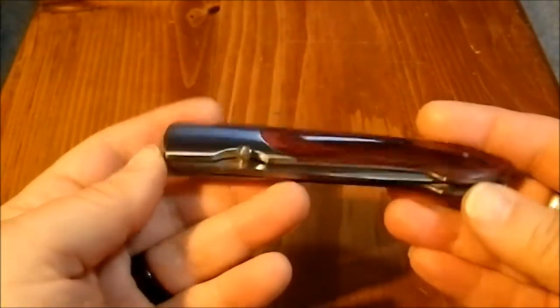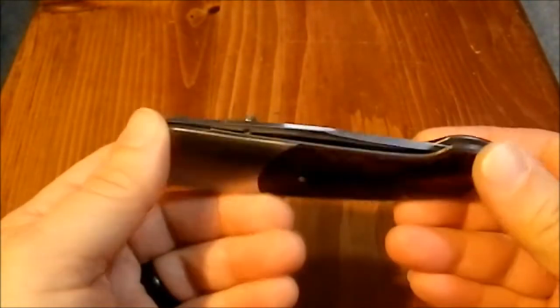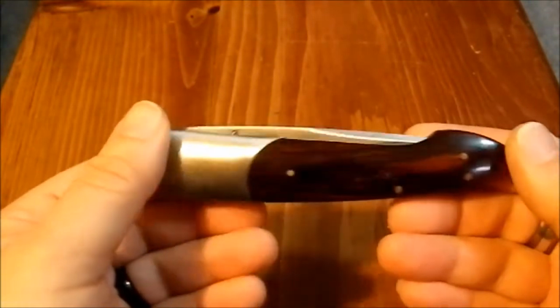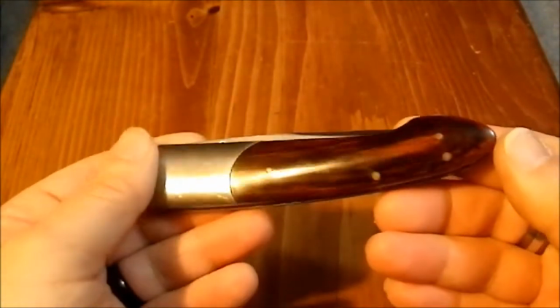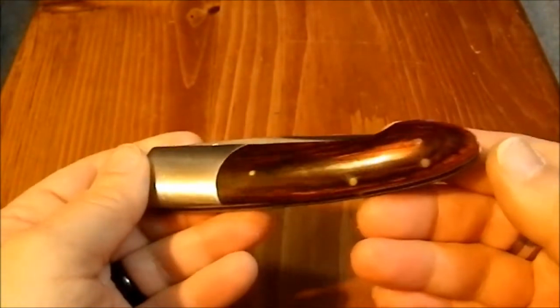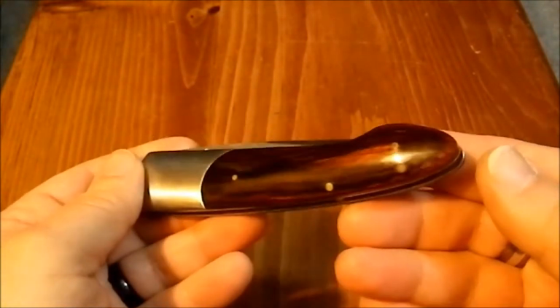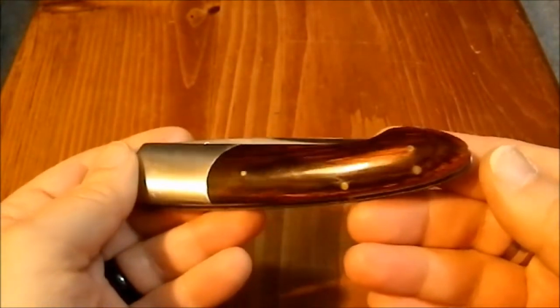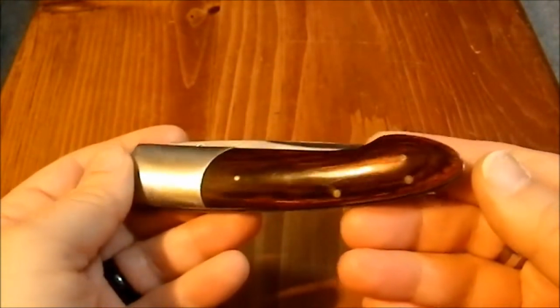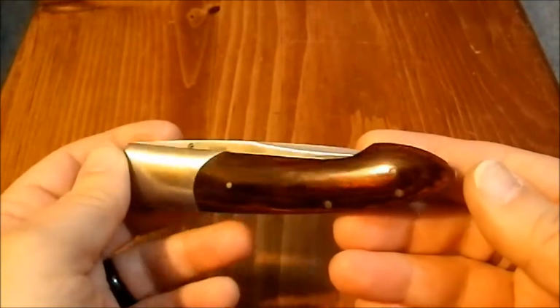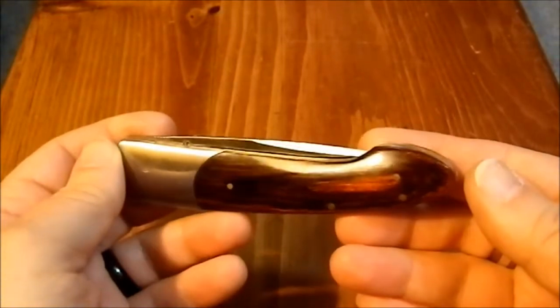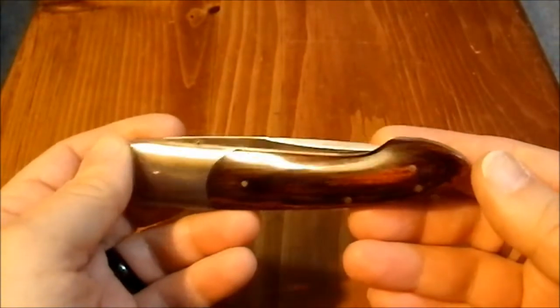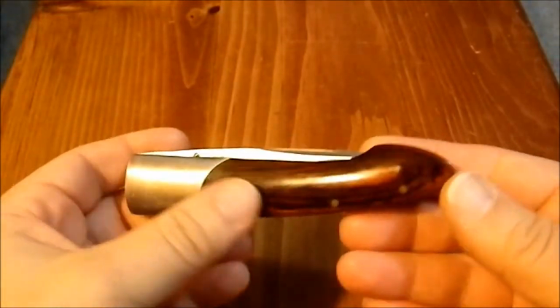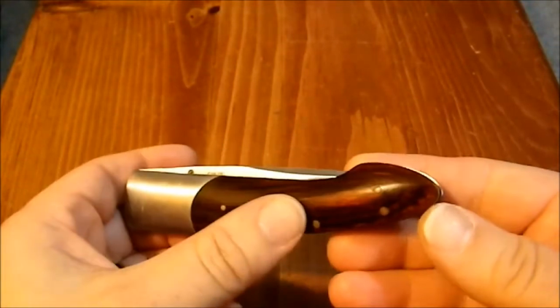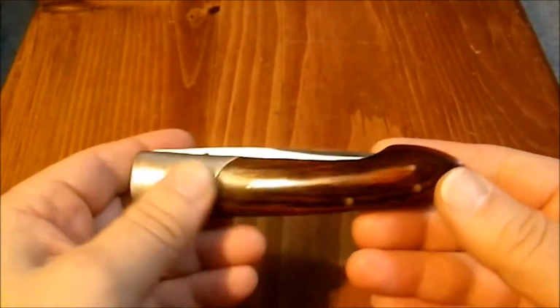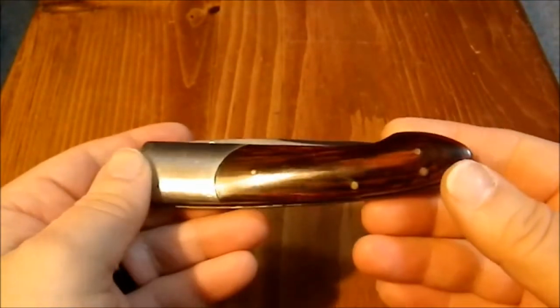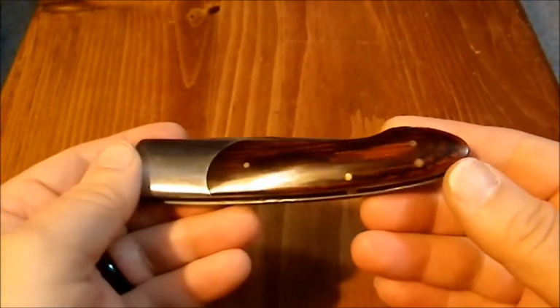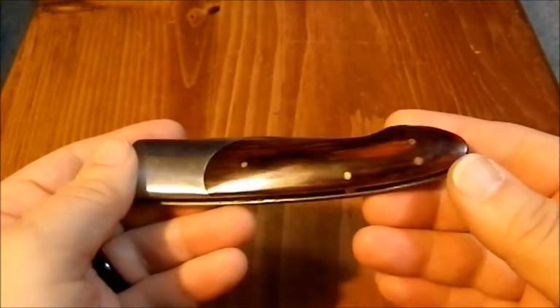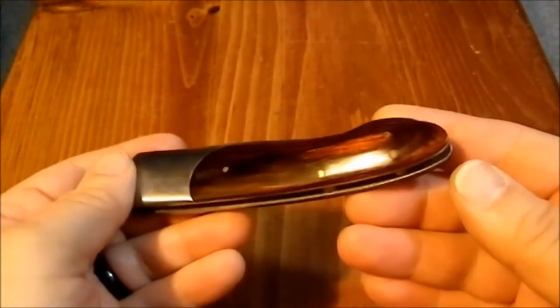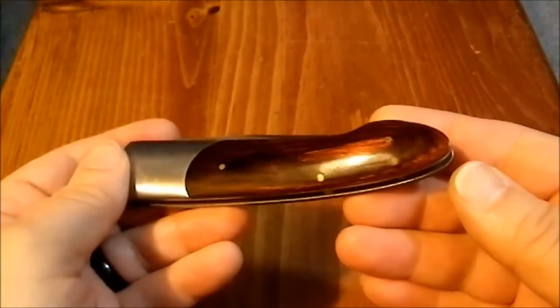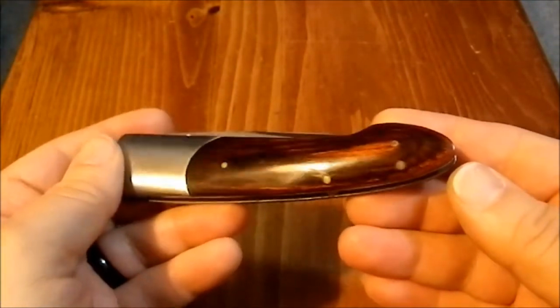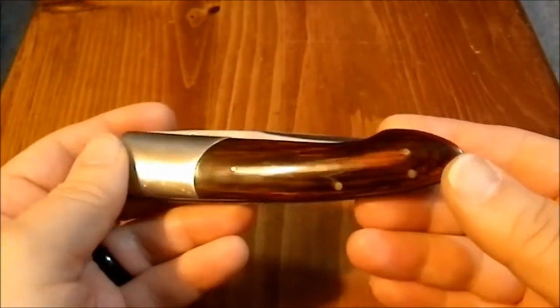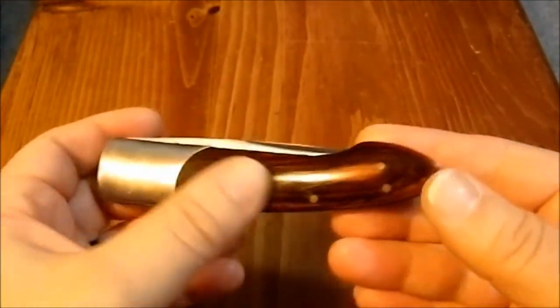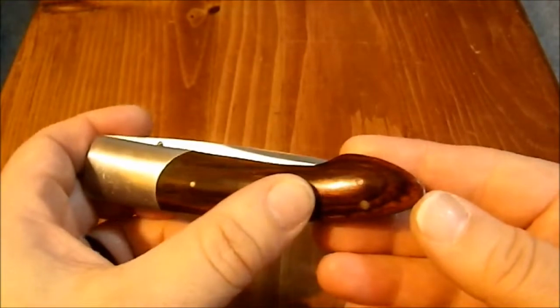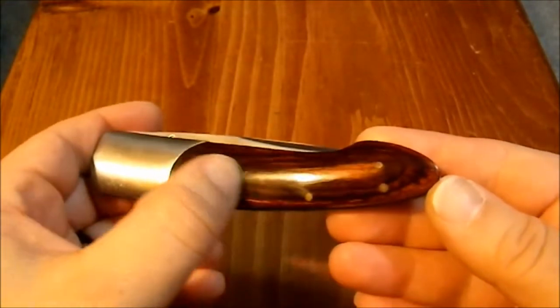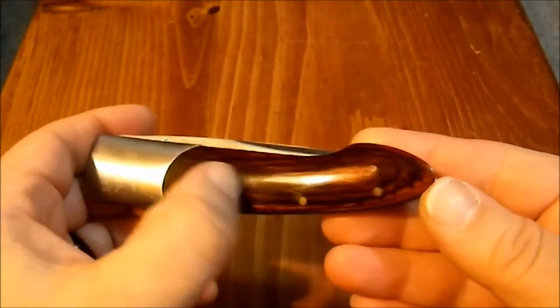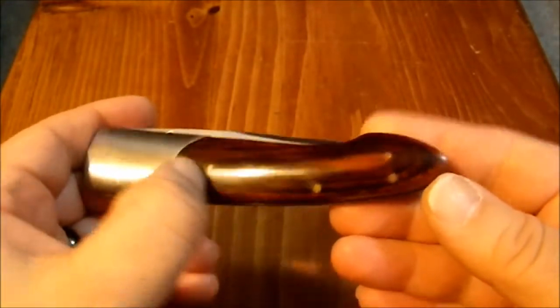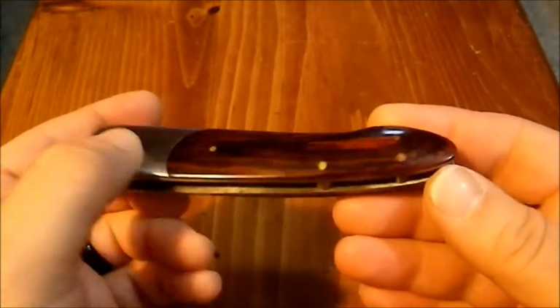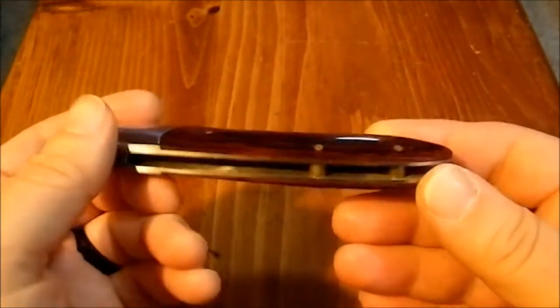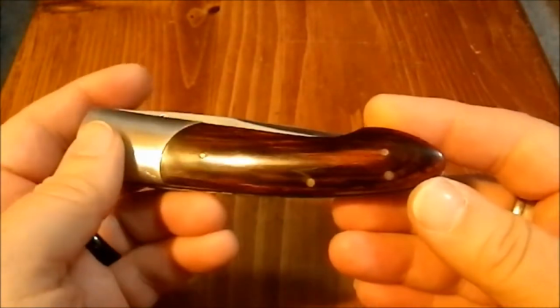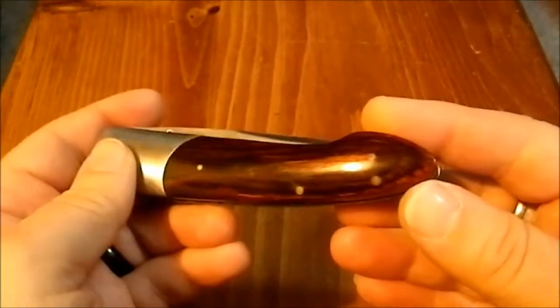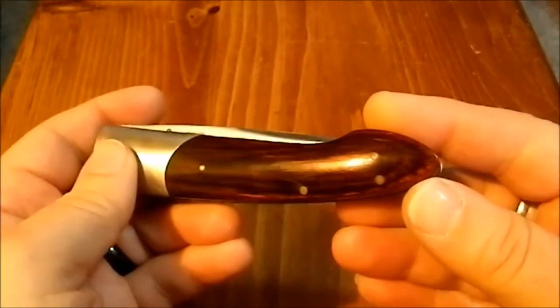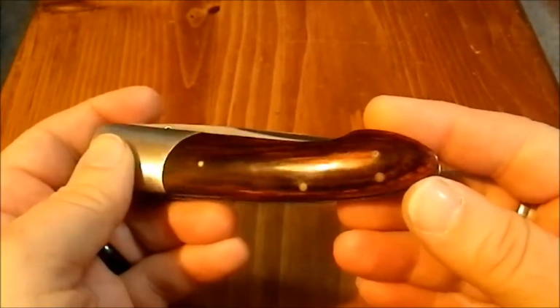It's a Chinese knockoff. I picked it up at an antique store for like $10 years ago. I've had it in my collection for quite a while. I have no idea what this handle material is — I believe it's wood, but I don't know what kind.